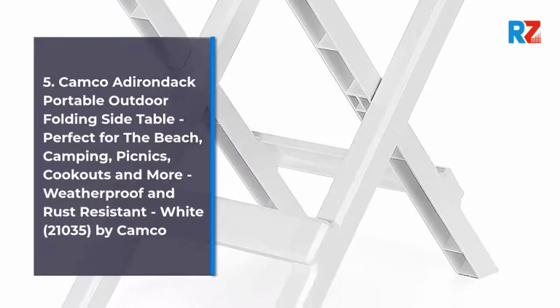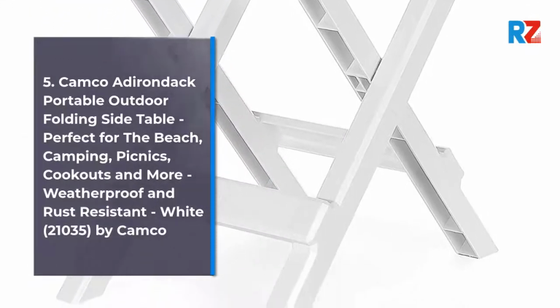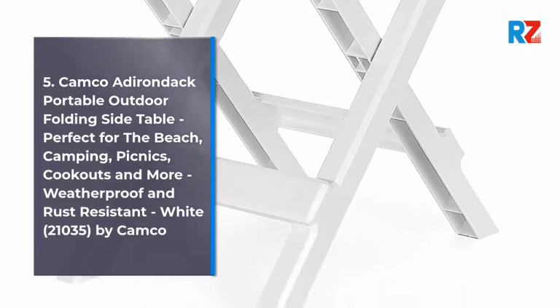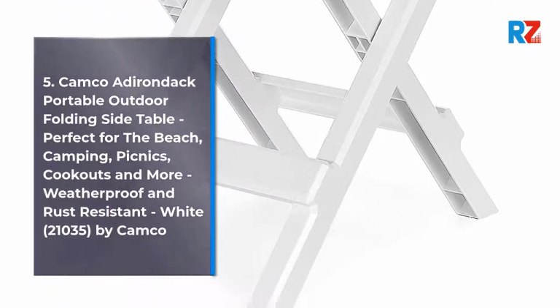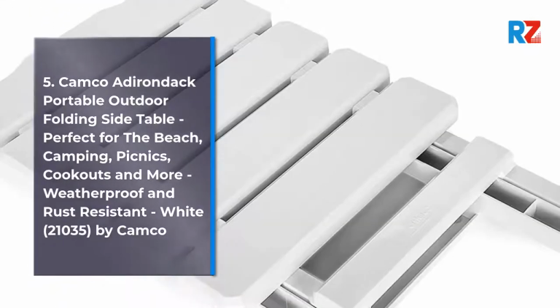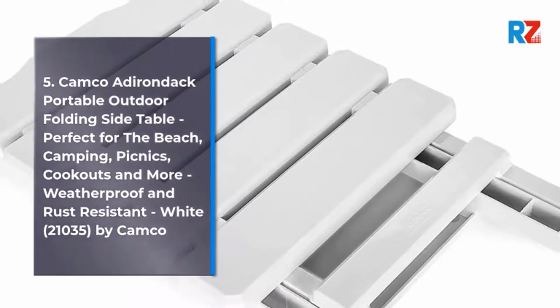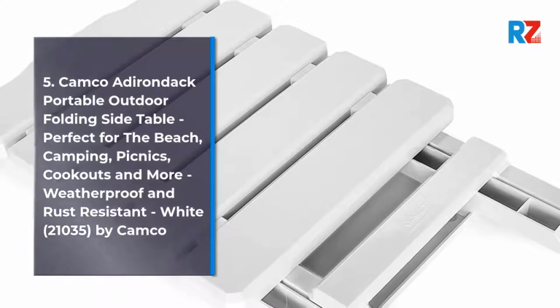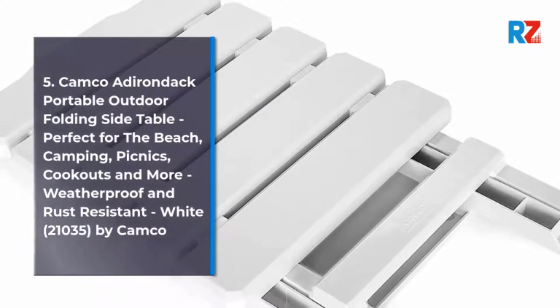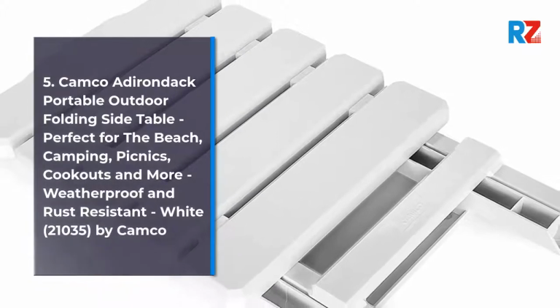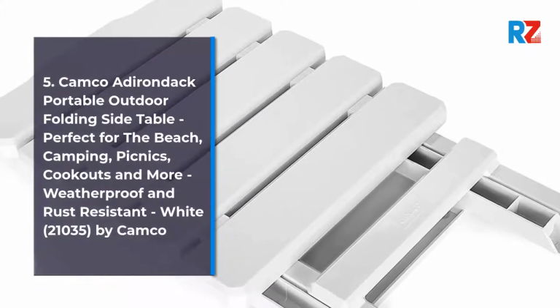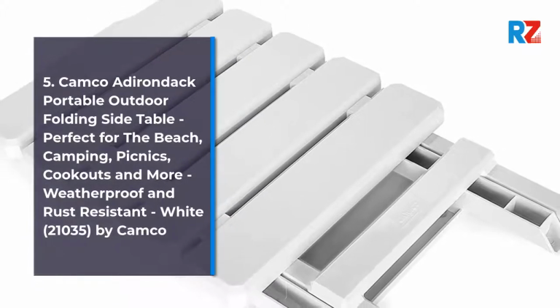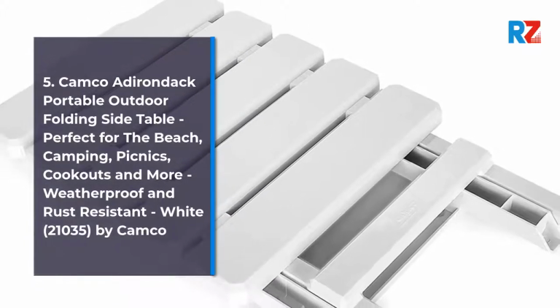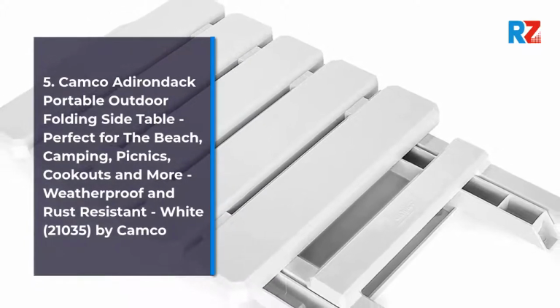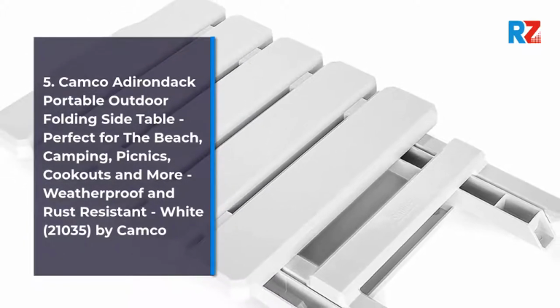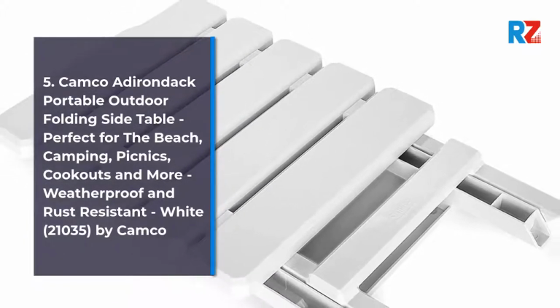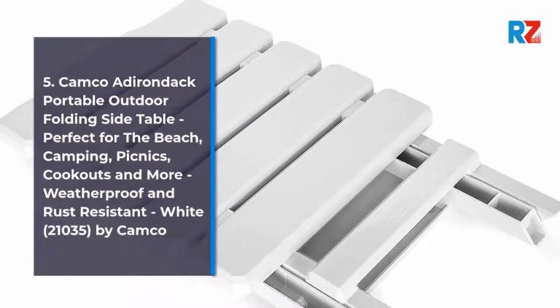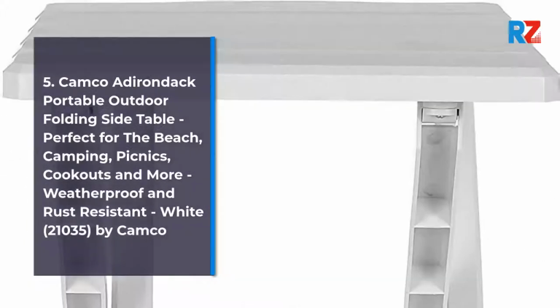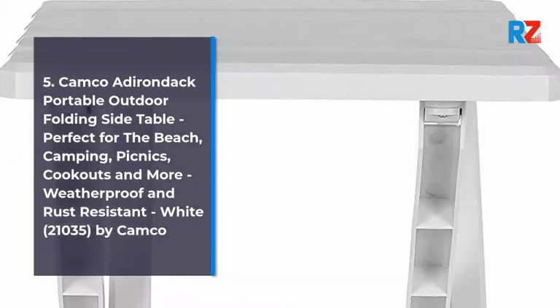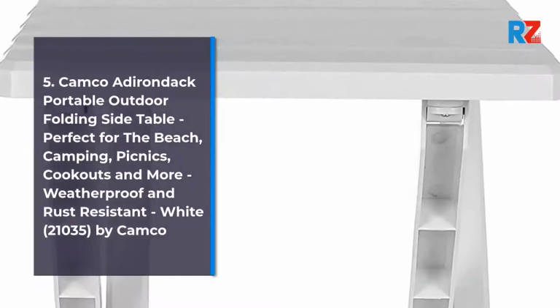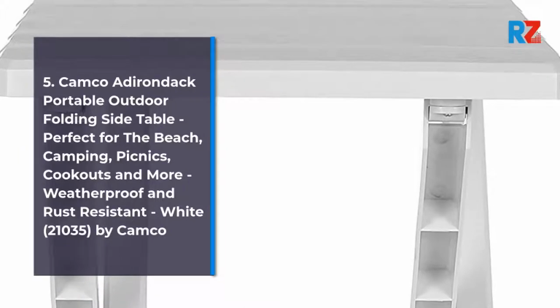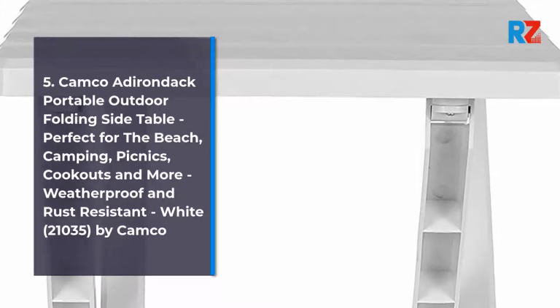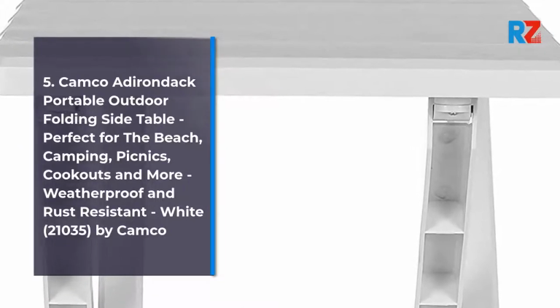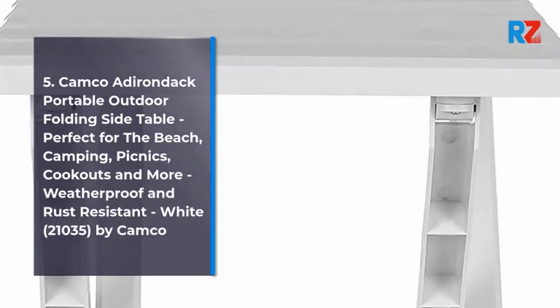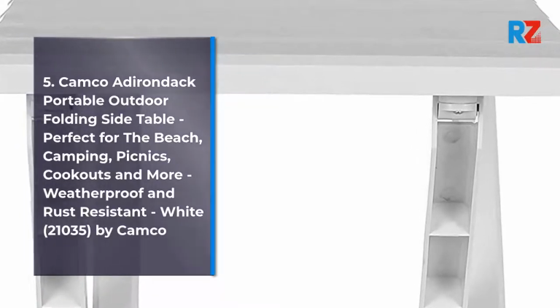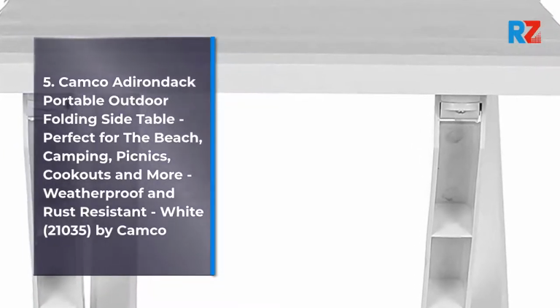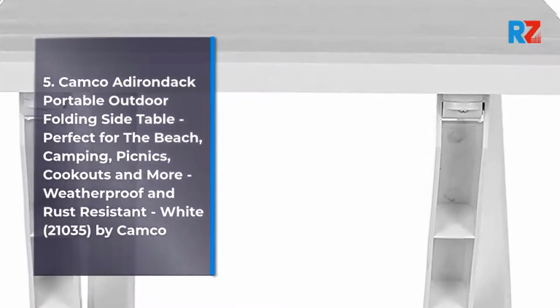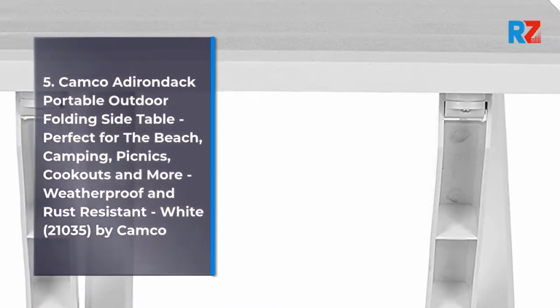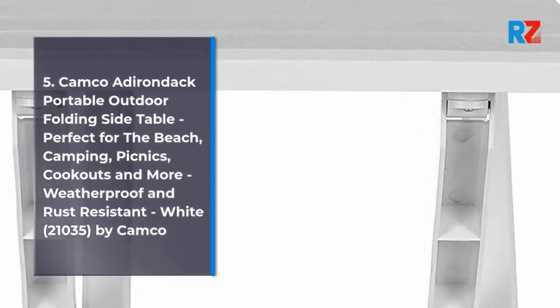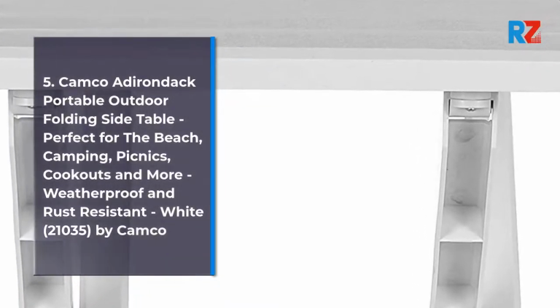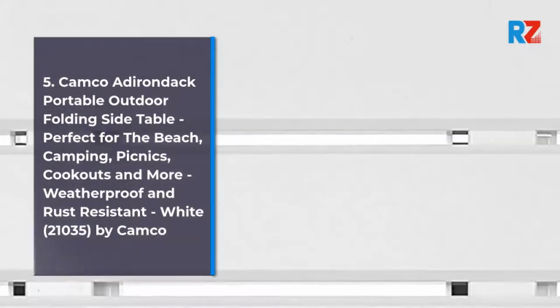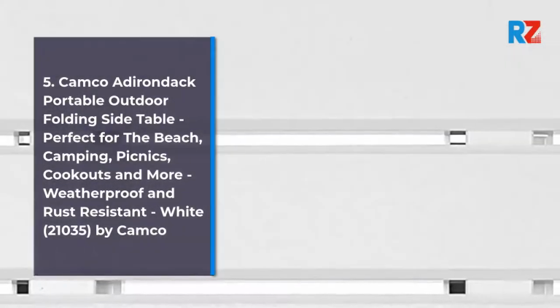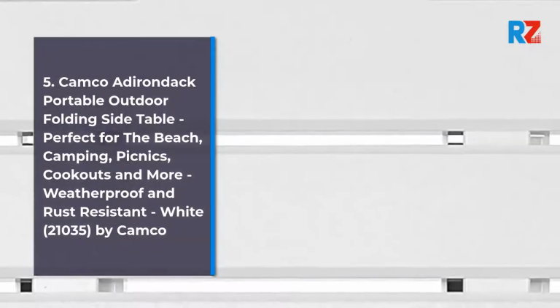5. Kemco Adirondack Portable Outdoor Folding Side Table. Perfect for the beach, camping, picnics, cookouts and more. Weatherproof and rust resistant. White, 21035, by Camco.